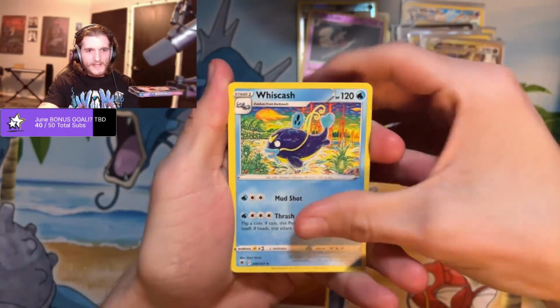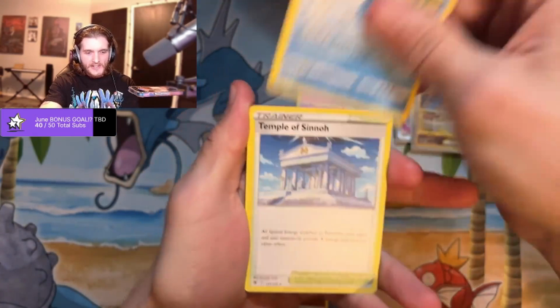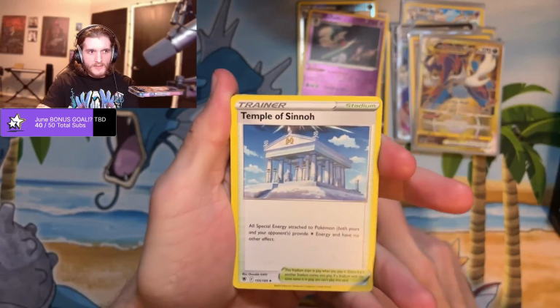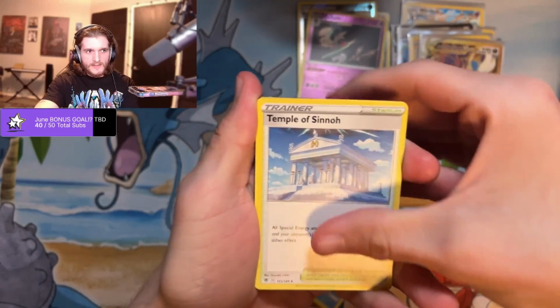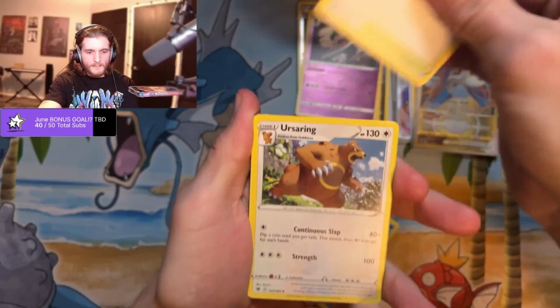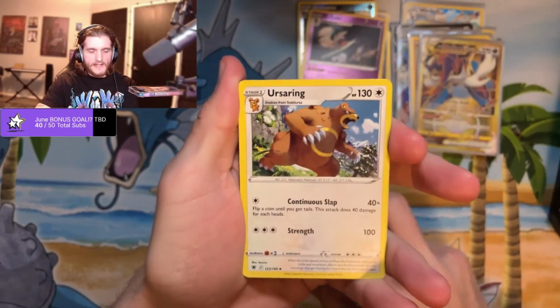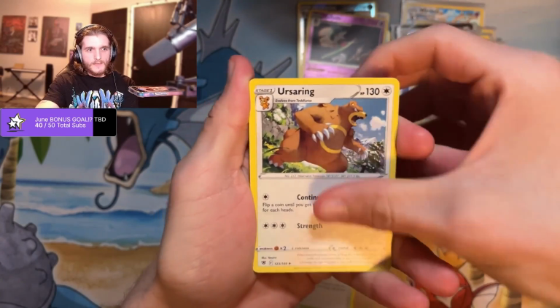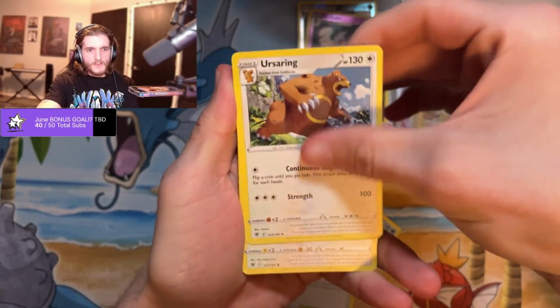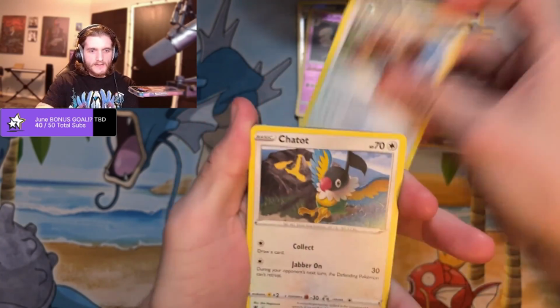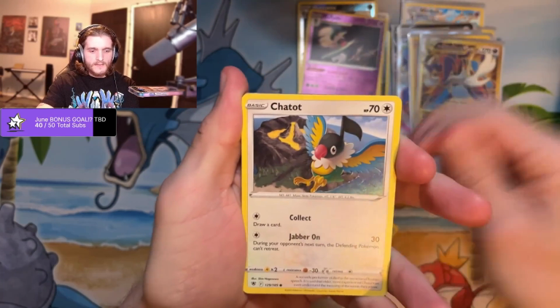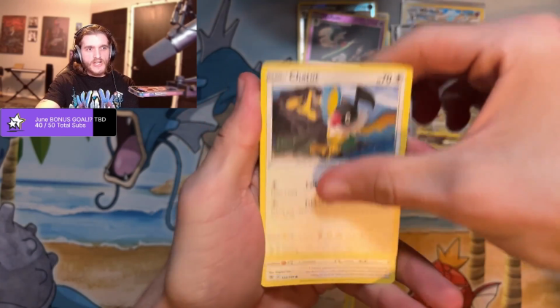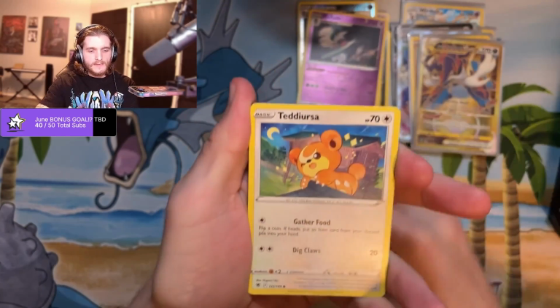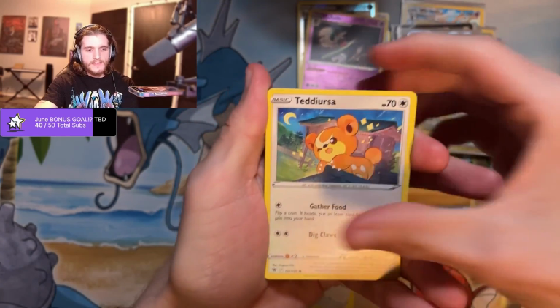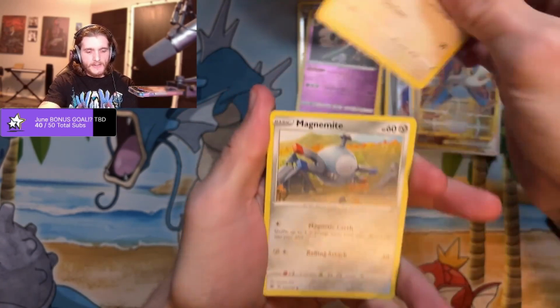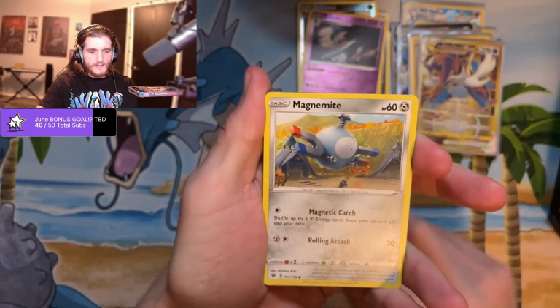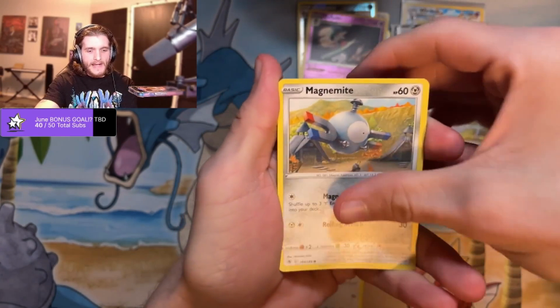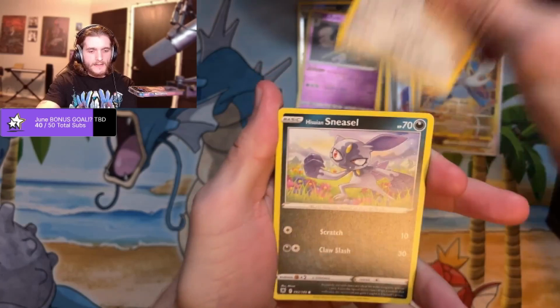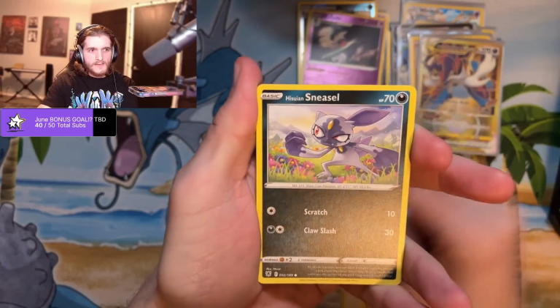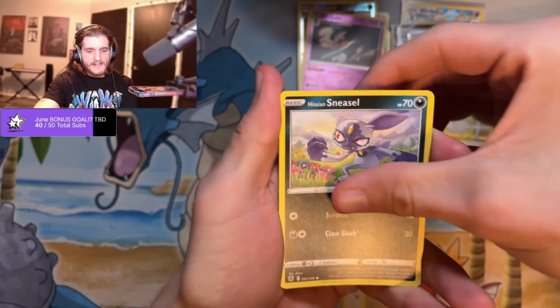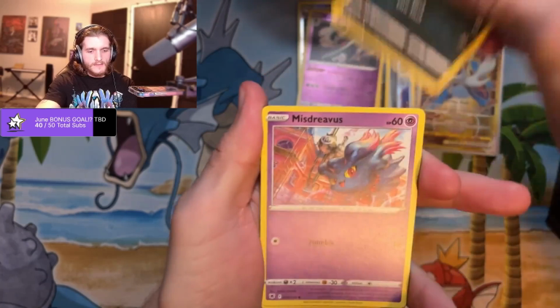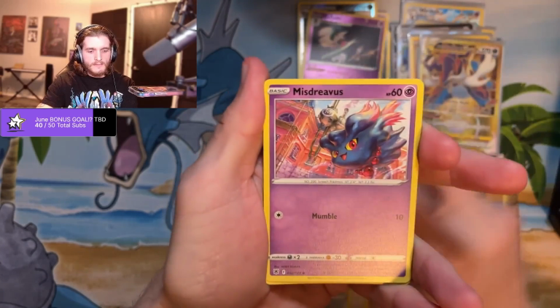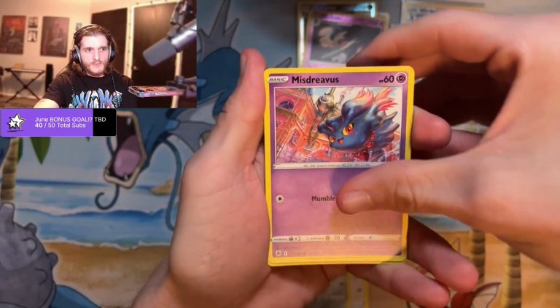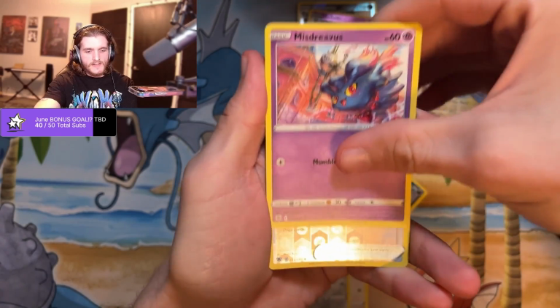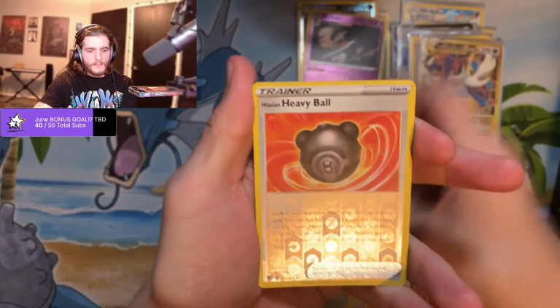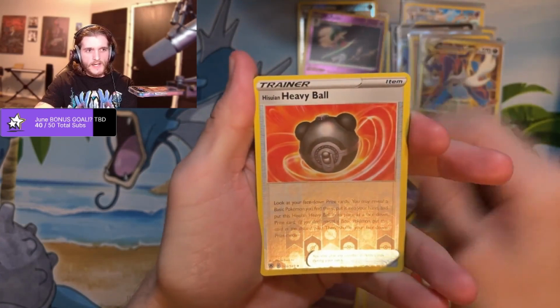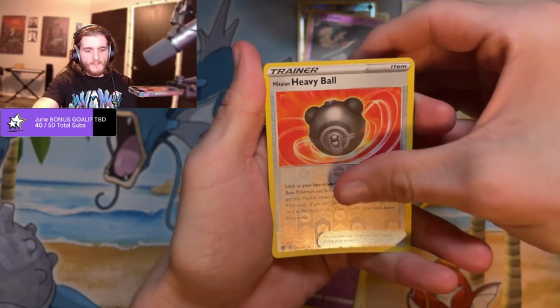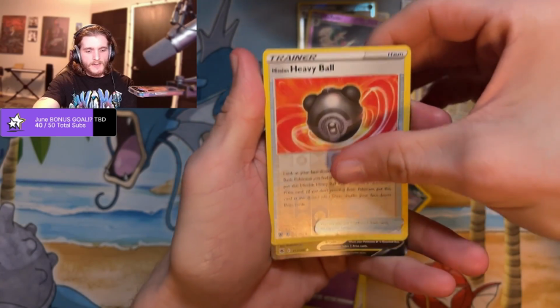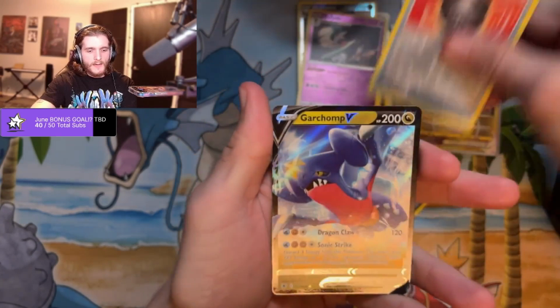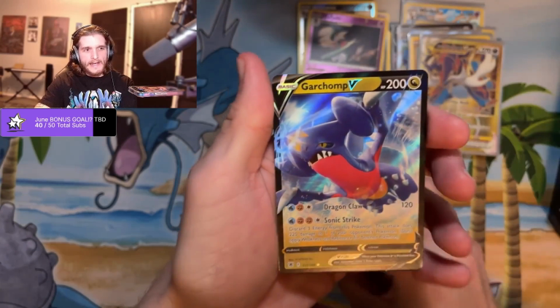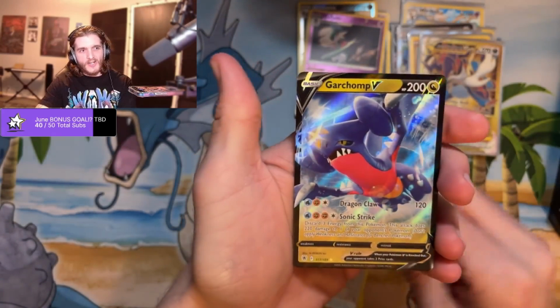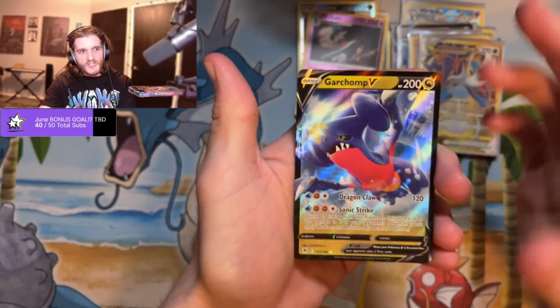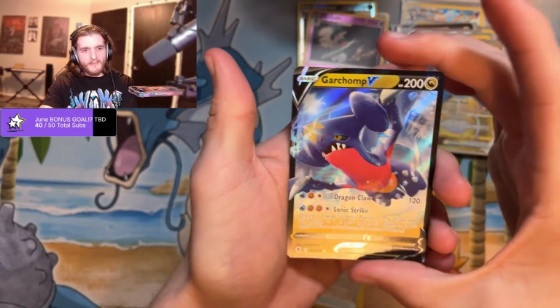Whiscash, Temple of Sinnoh, Ursaring, Chatot, Teddy Ursa, Magnemite, Sneasel, Misdreavus — reverse holo heavy ball — and a Garchomp V.